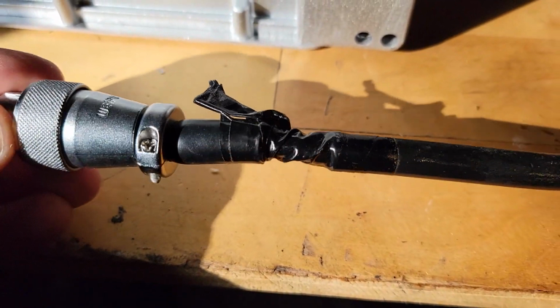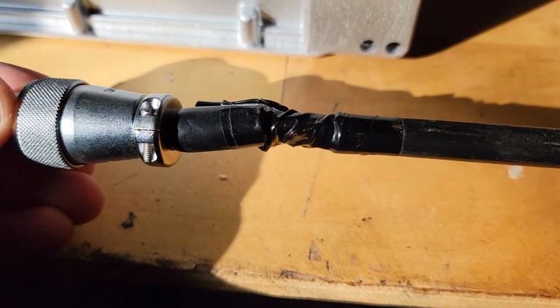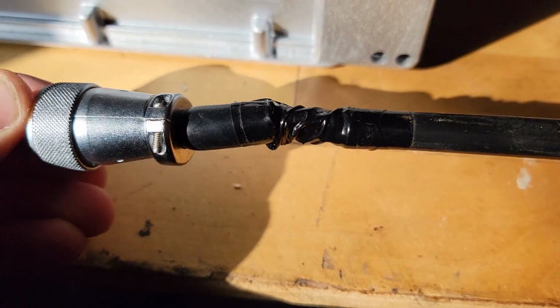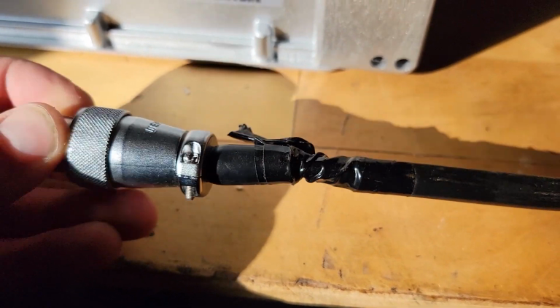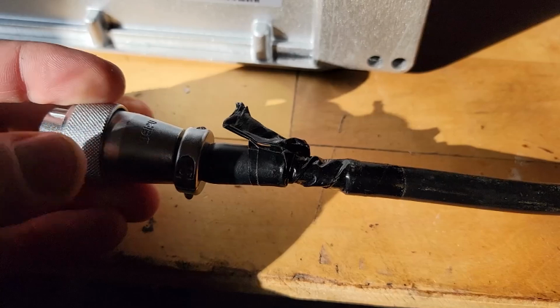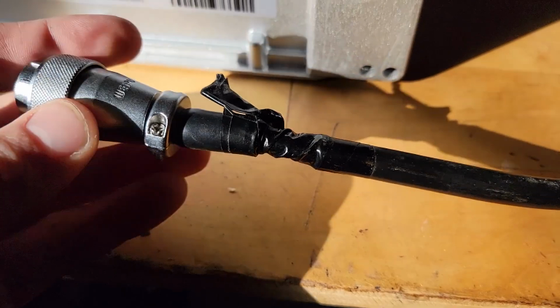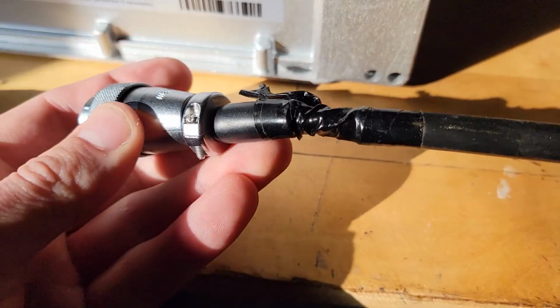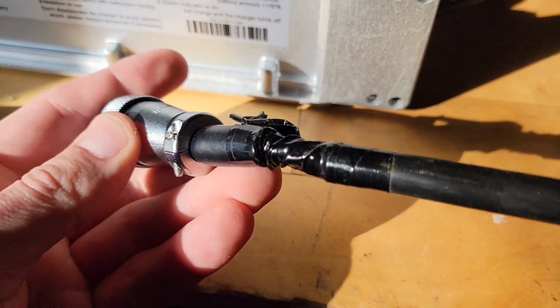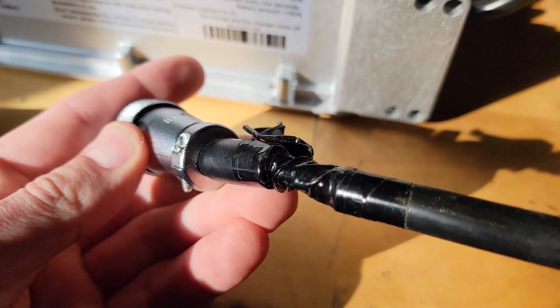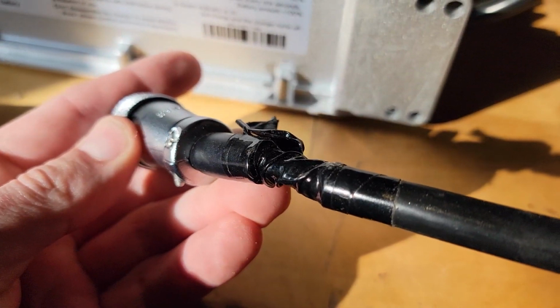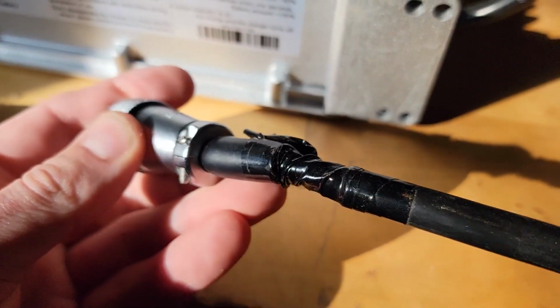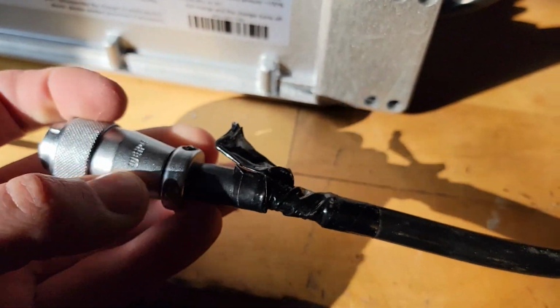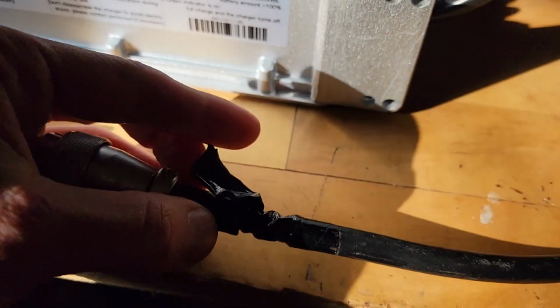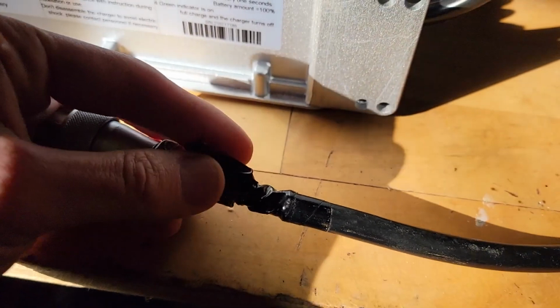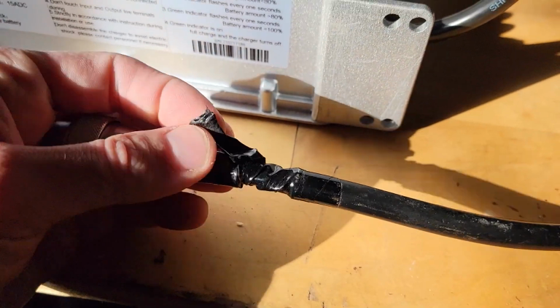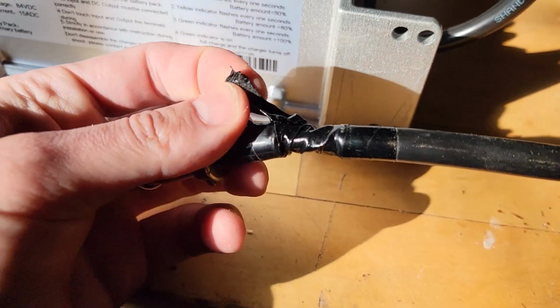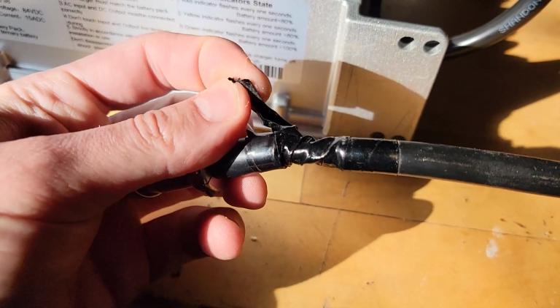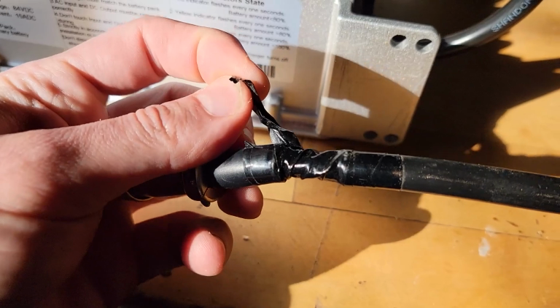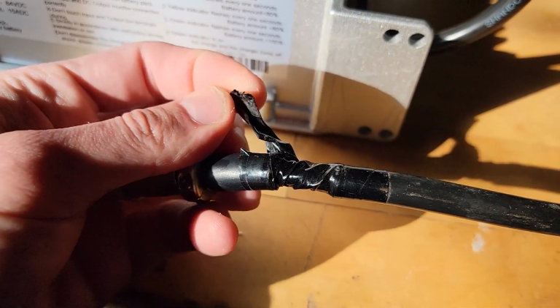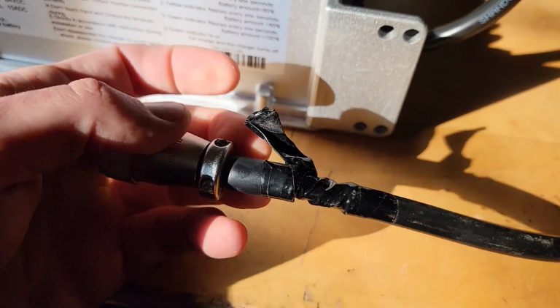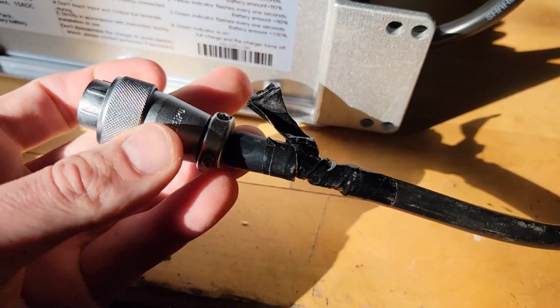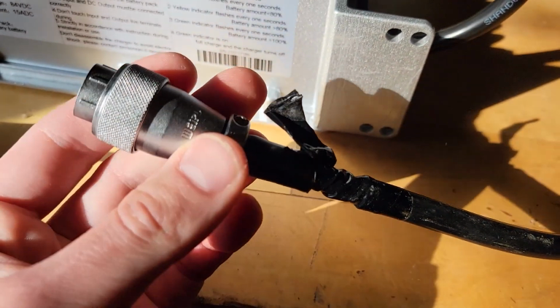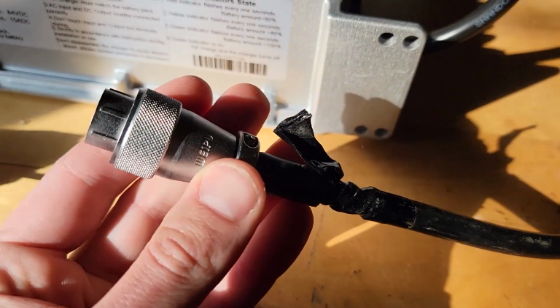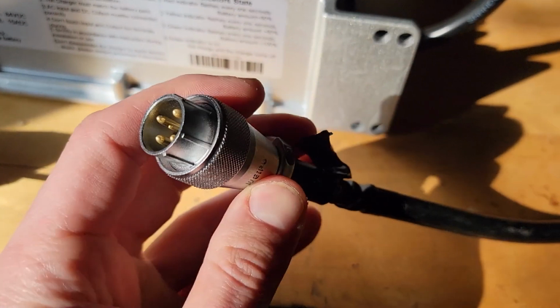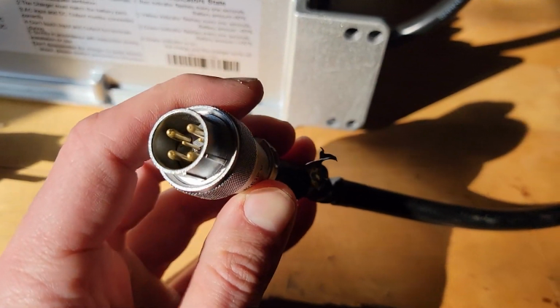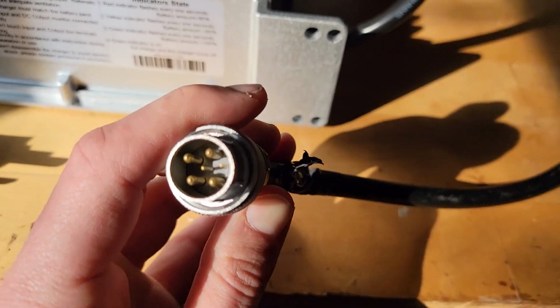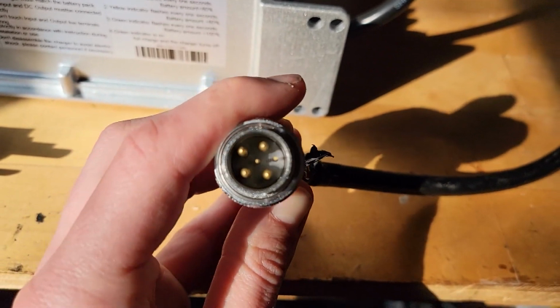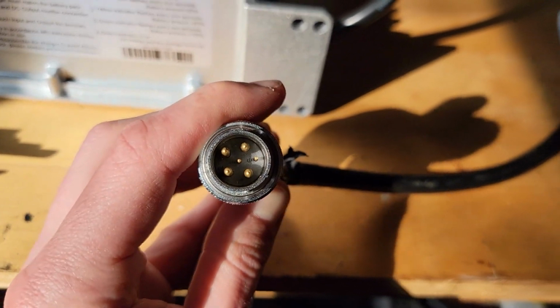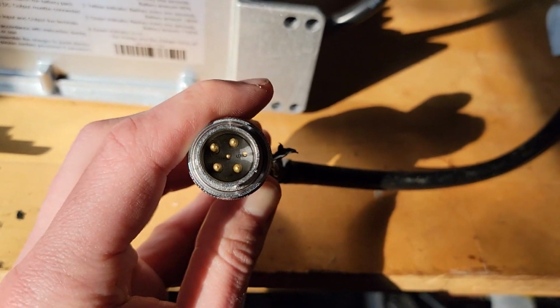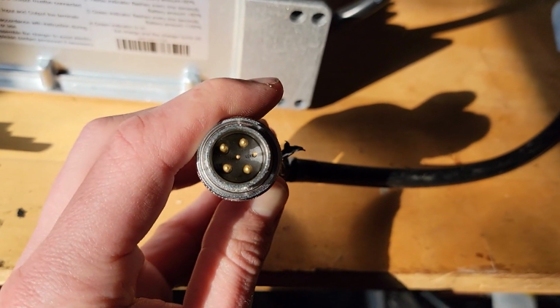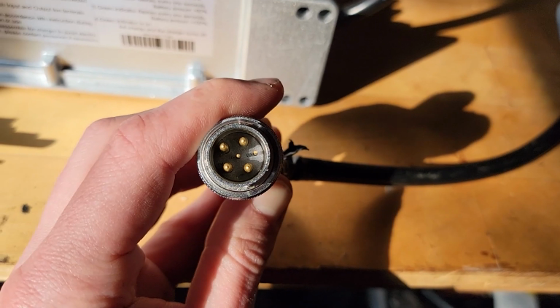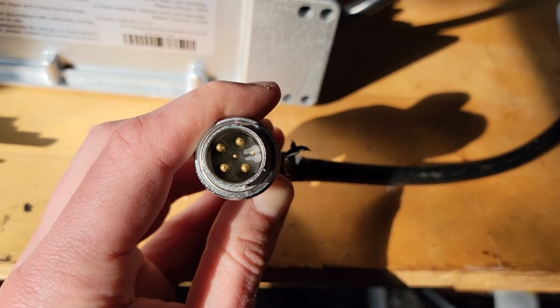There's a little bit of electrical tape. I haven't pulled this apart yet — I'm fully planning on replacing this whole thing. I actually charged this outside the first time because I was expecting it to kind of start on fire.